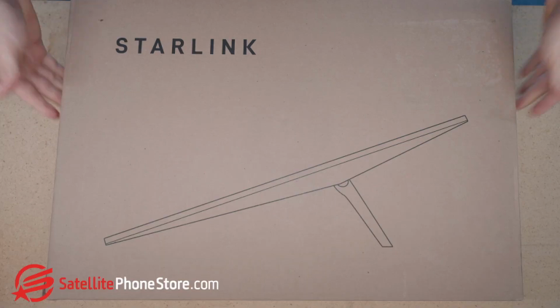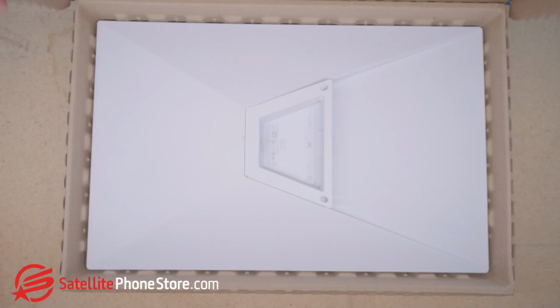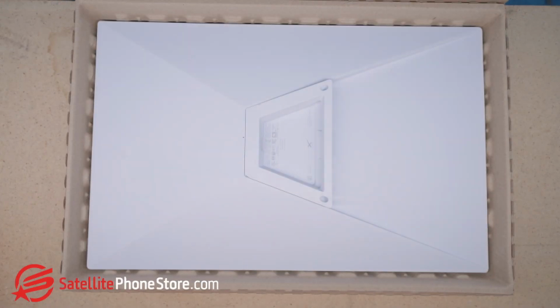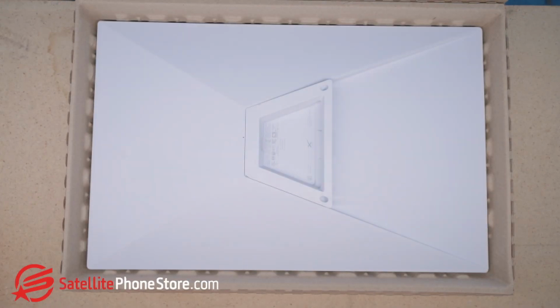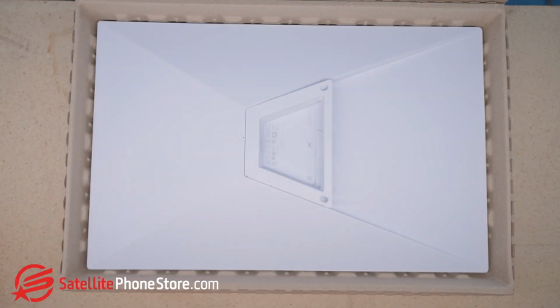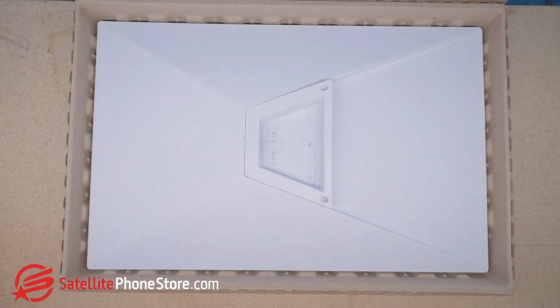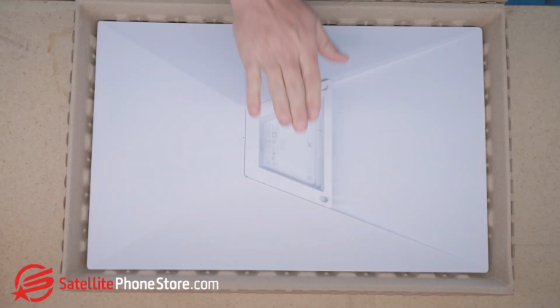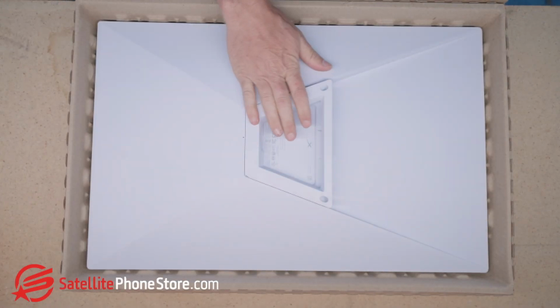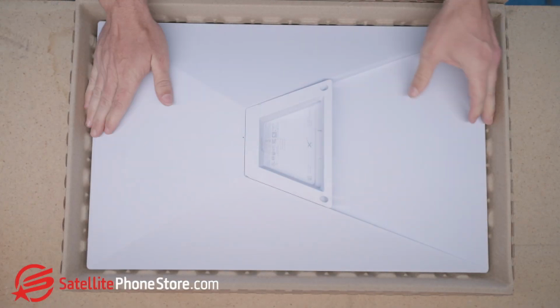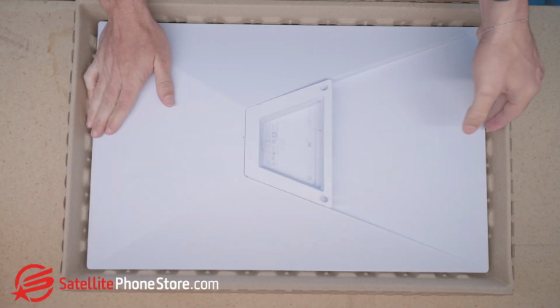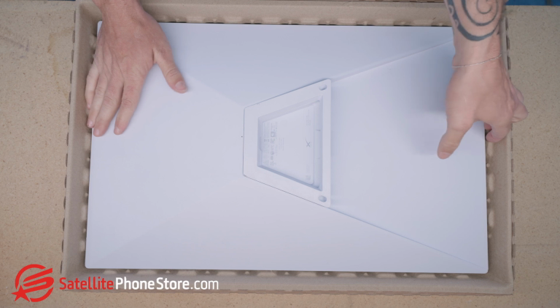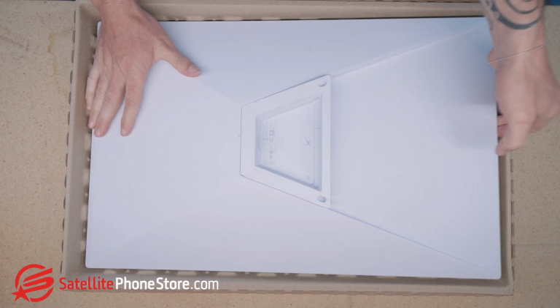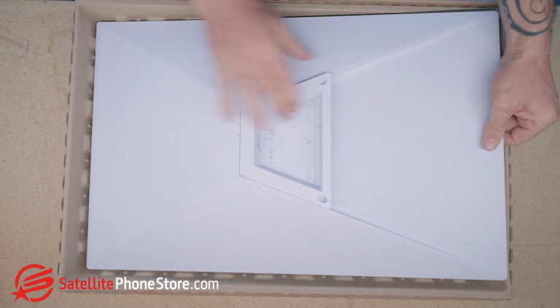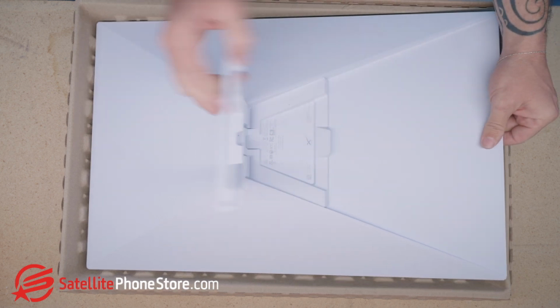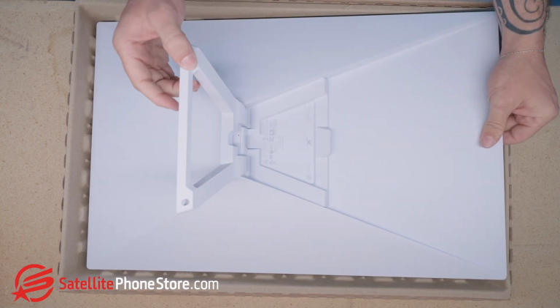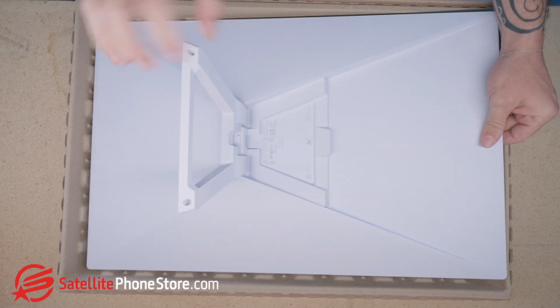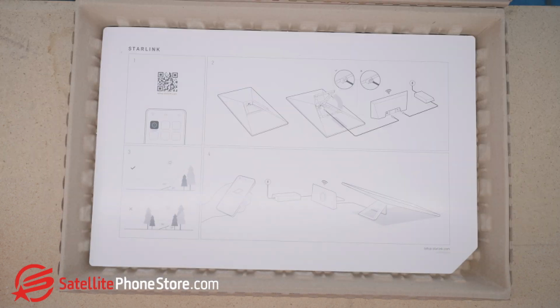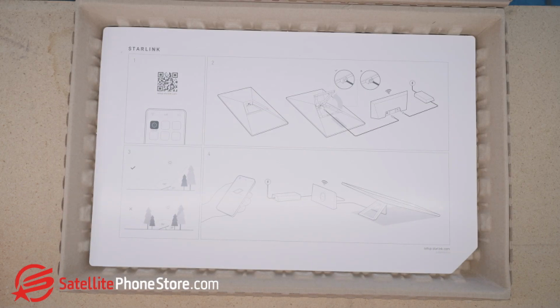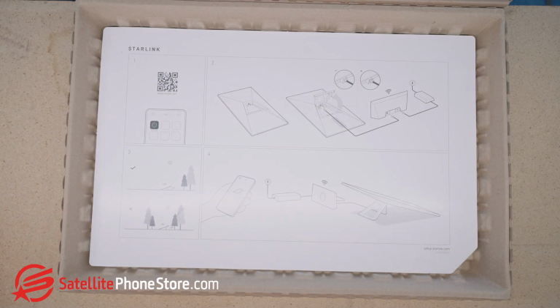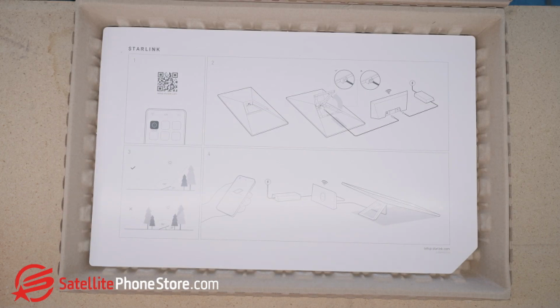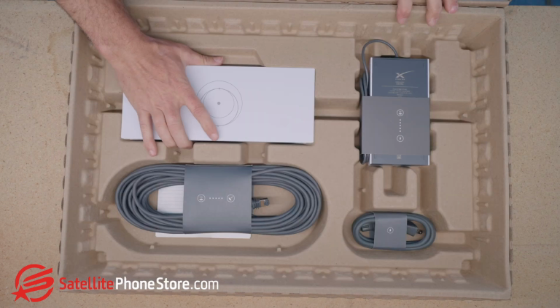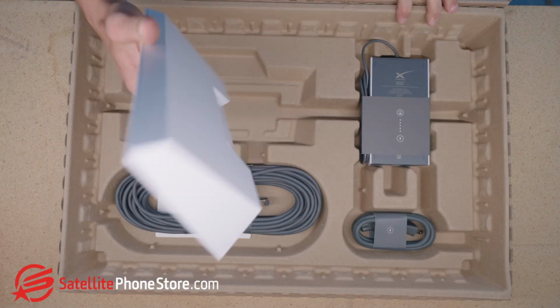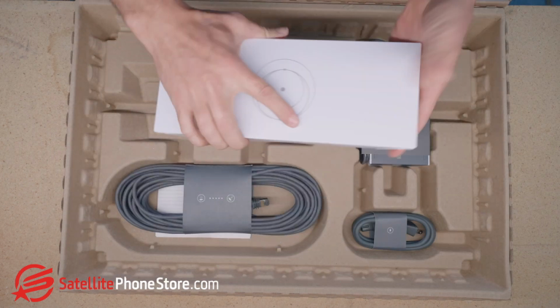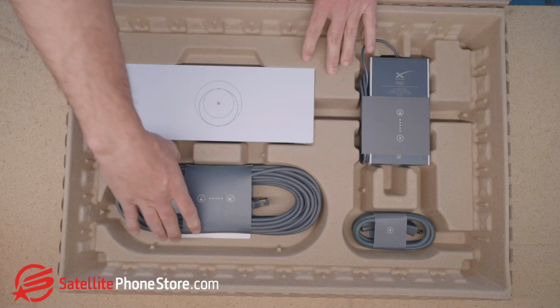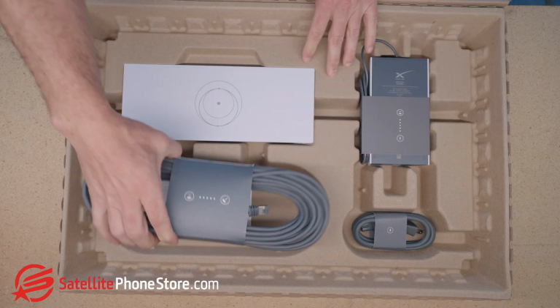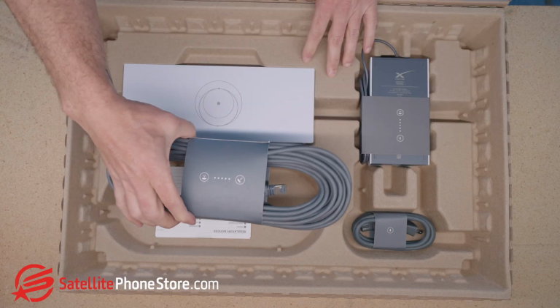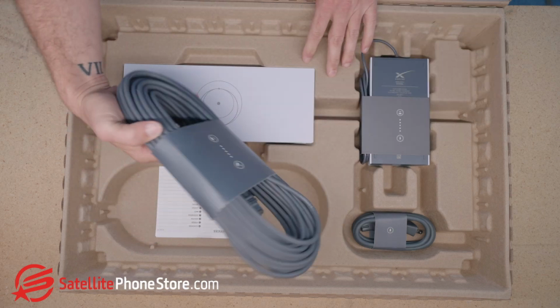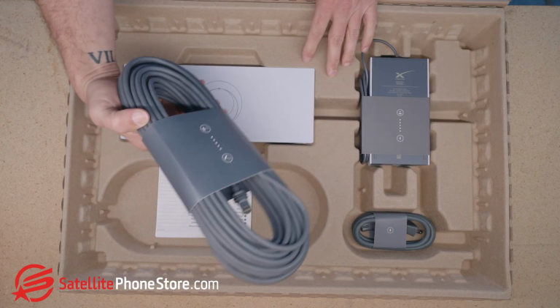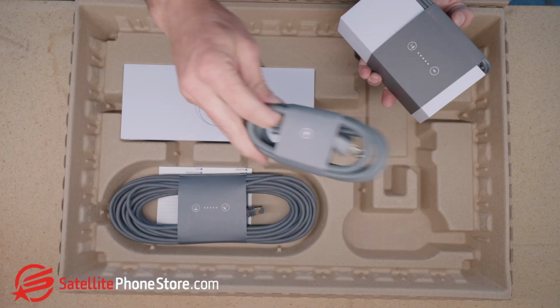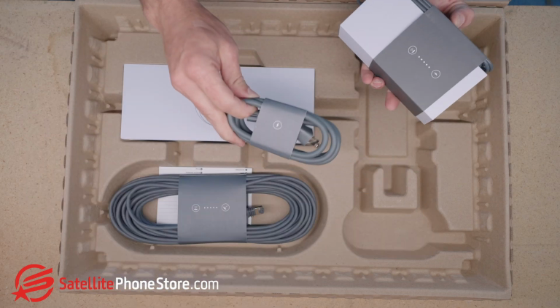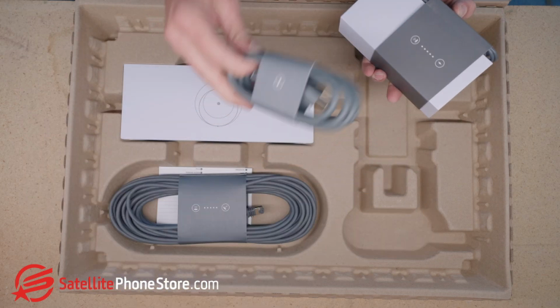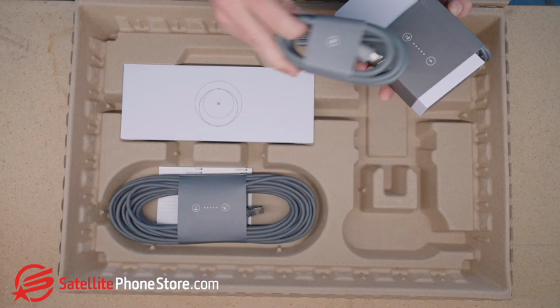First, let's do a quick unboxing. In the box it comes with the antenna with a small stand to put the antenna on the ground, basic instructions, the router, a 50-foot cable, and the power adapter and cables.